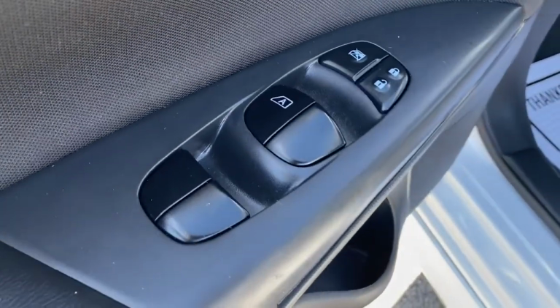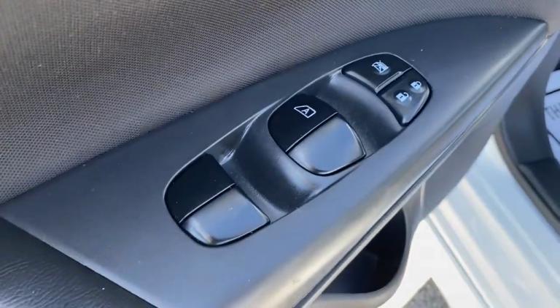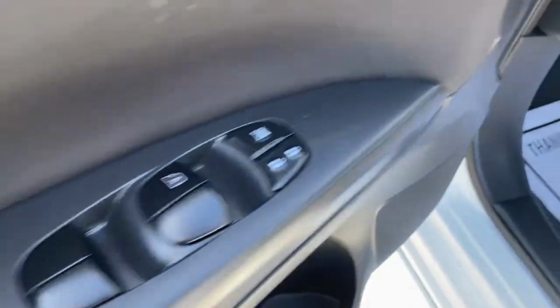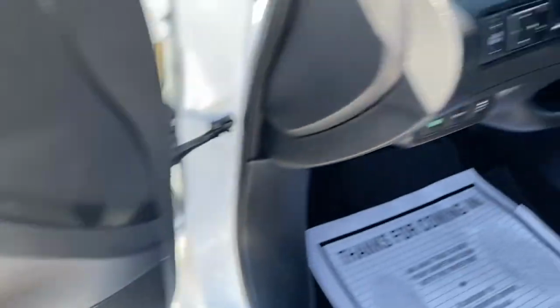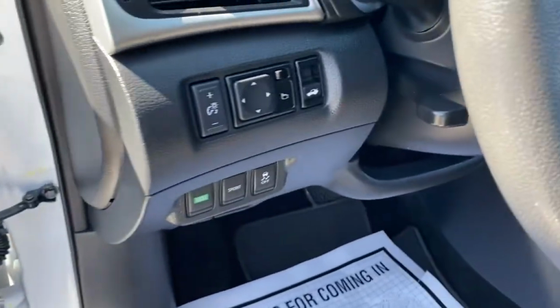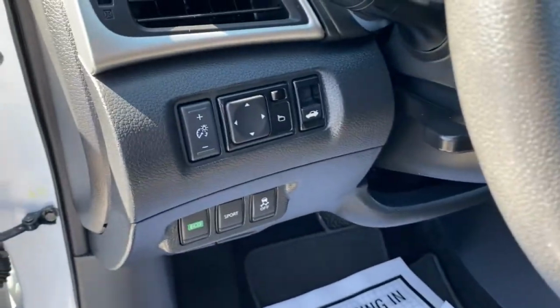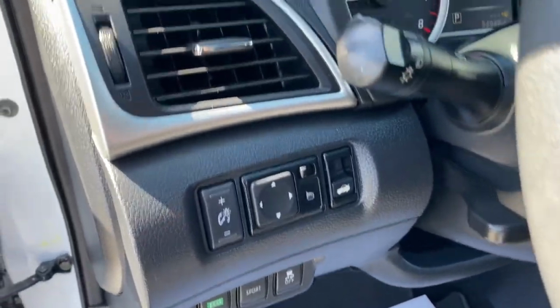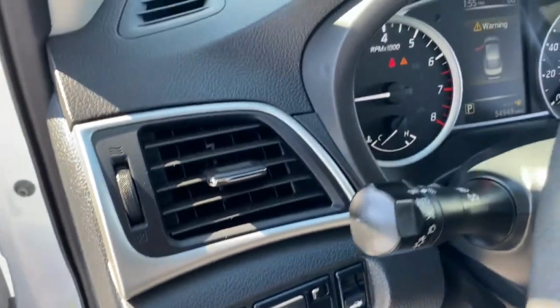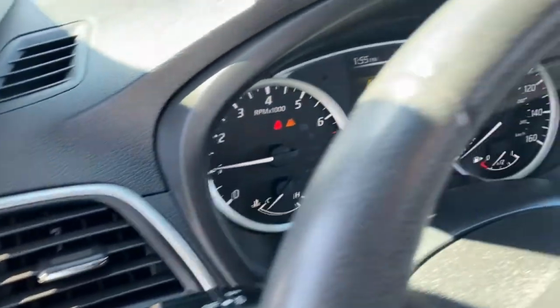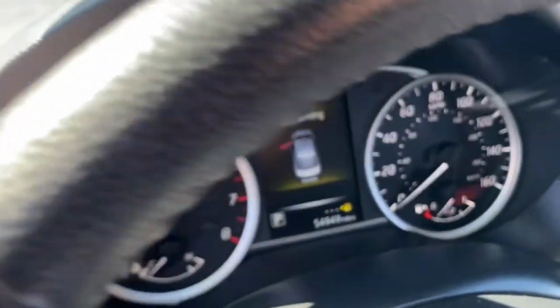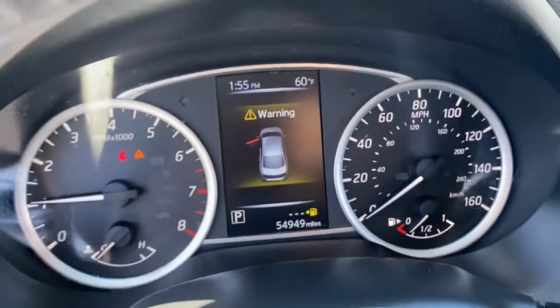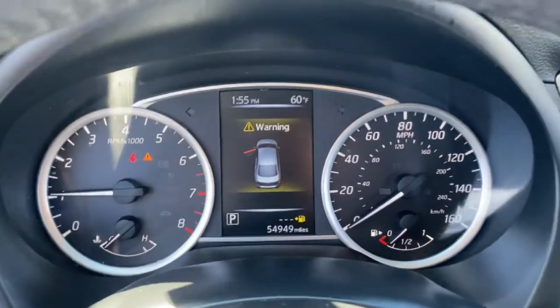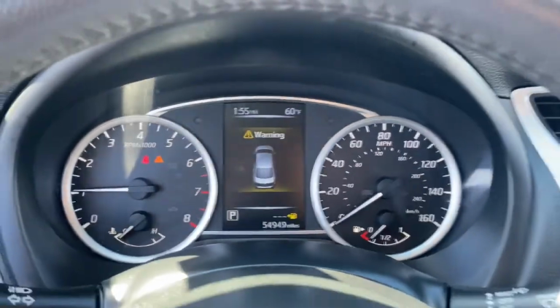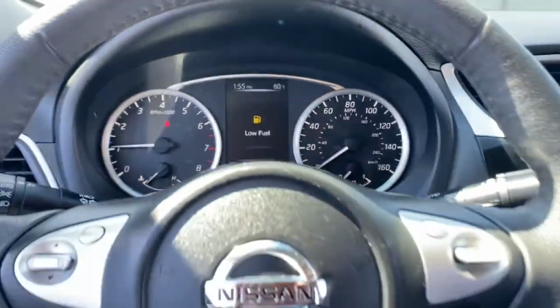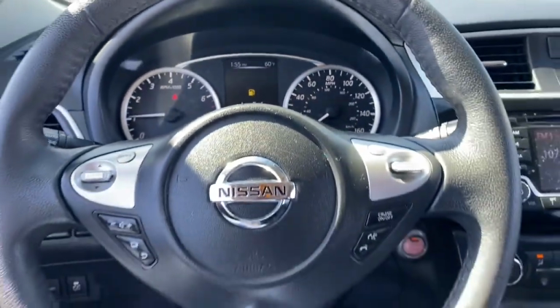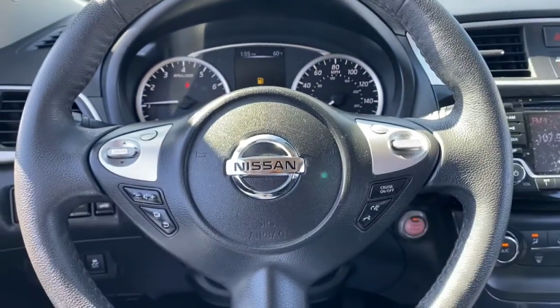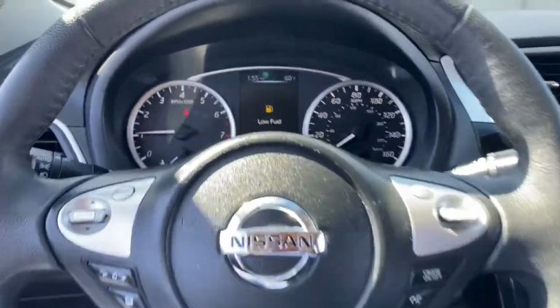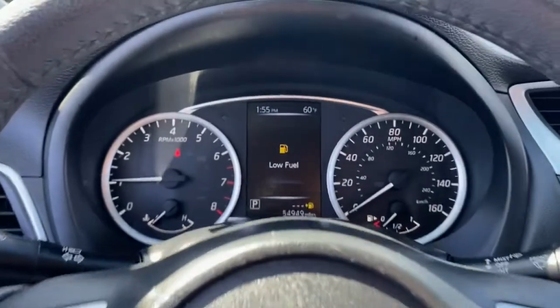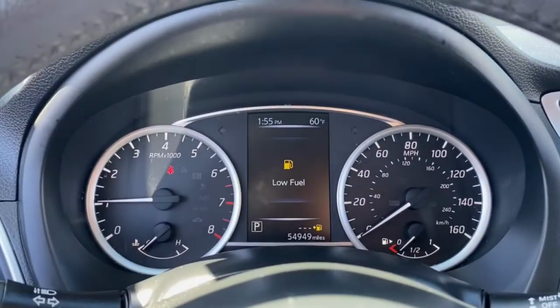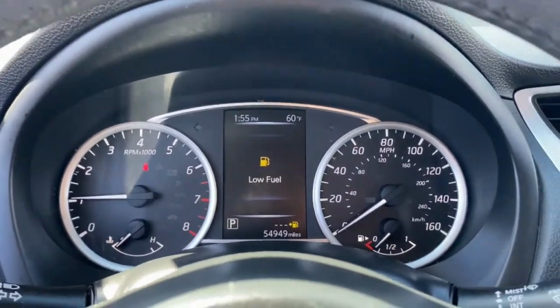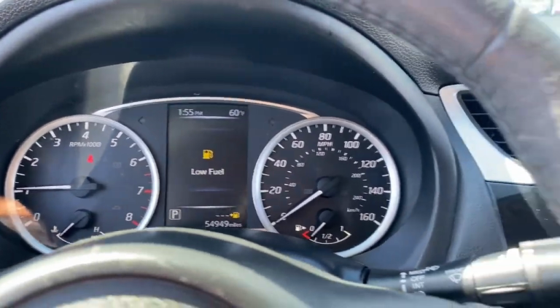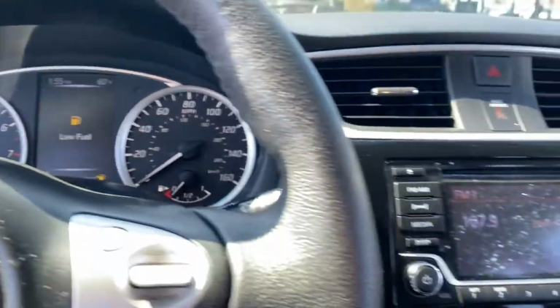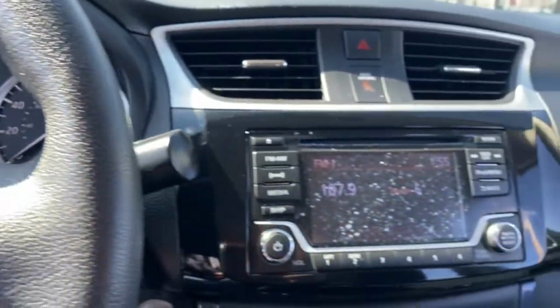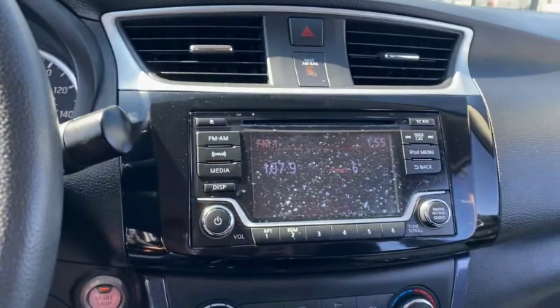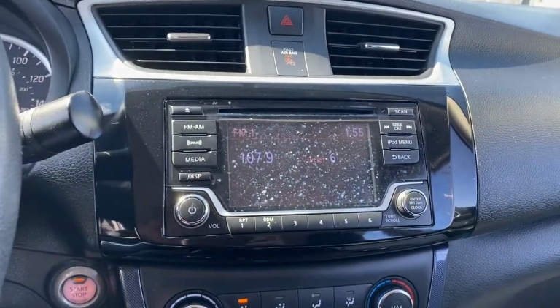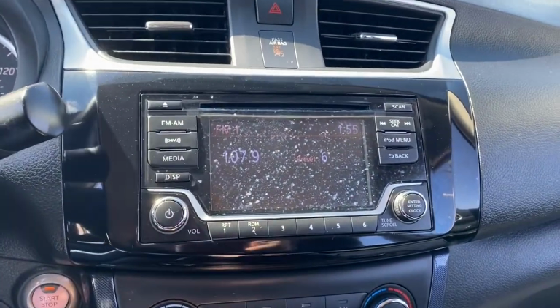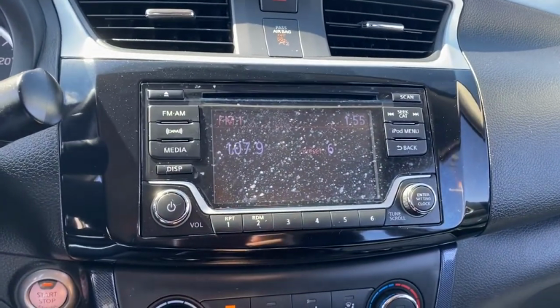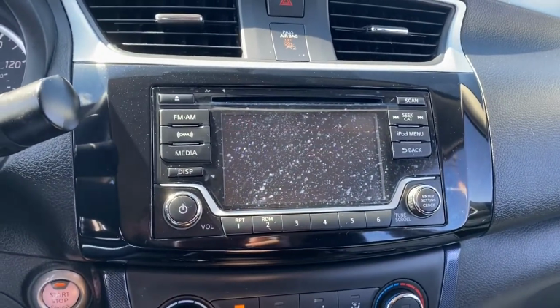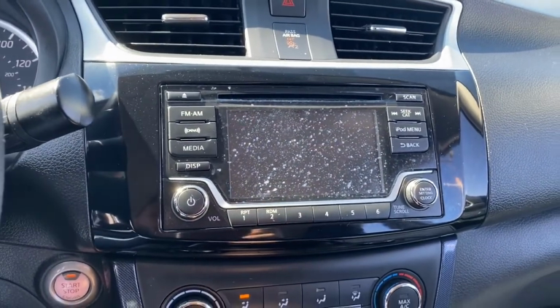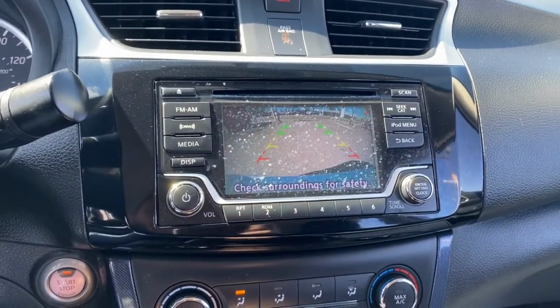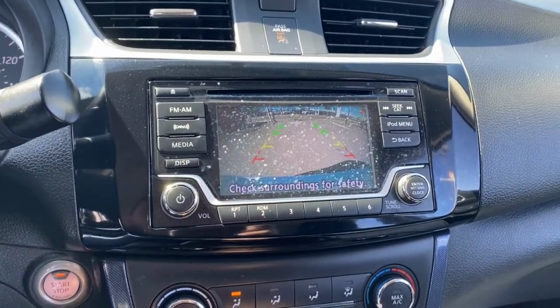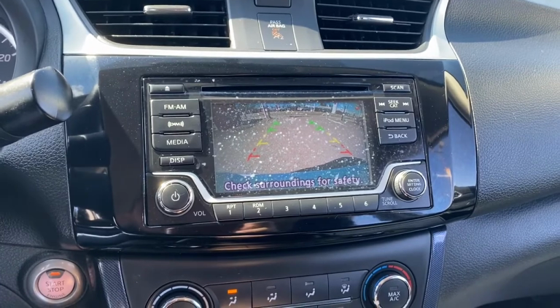Then relax and enjoy the cruise in the sleek cabin loaded with tech and clever storage solutions. Don't sacrifice the sporty ride you want to get the safety you need. Get it all with style in this Sentra.